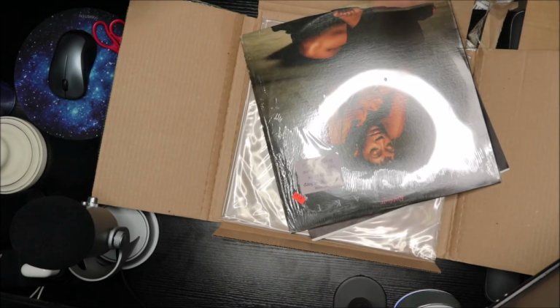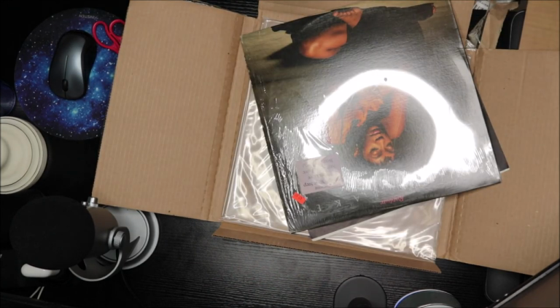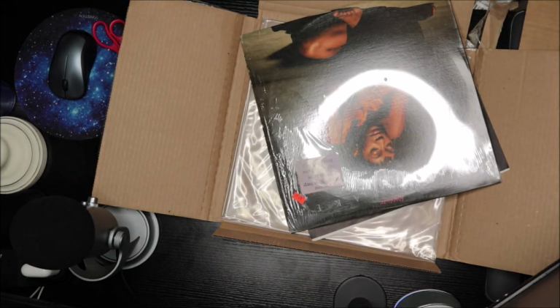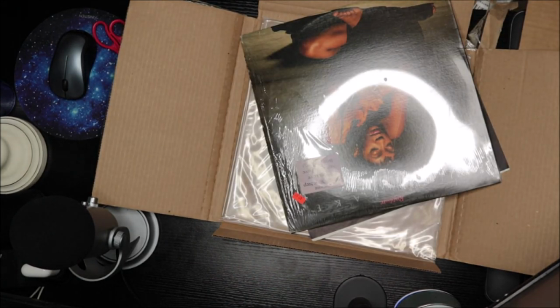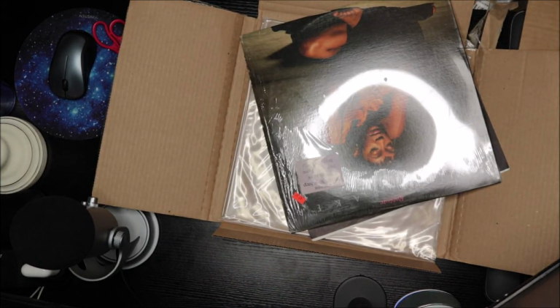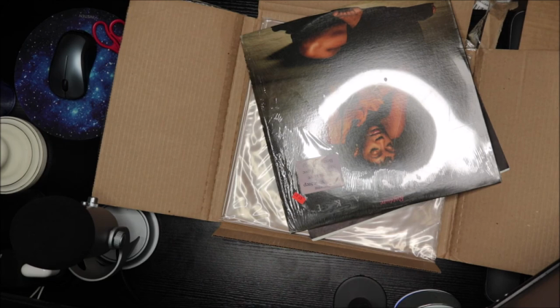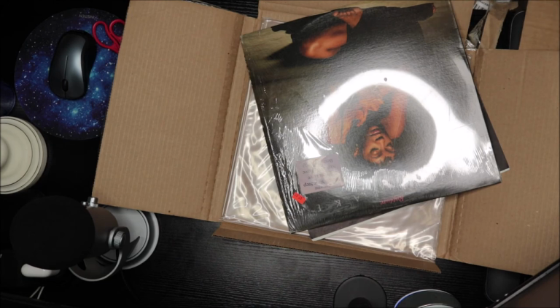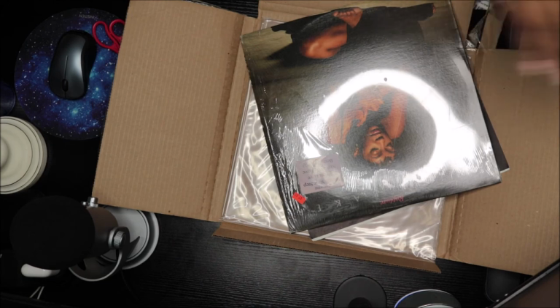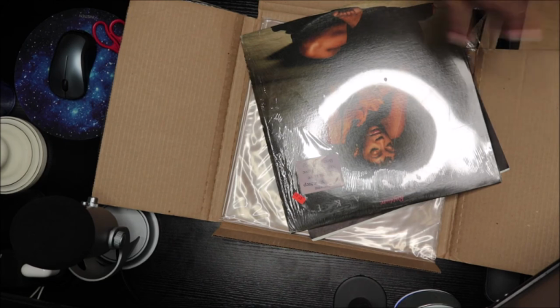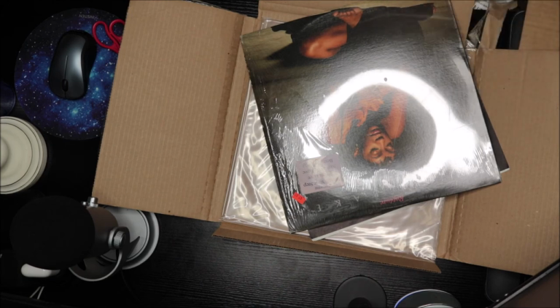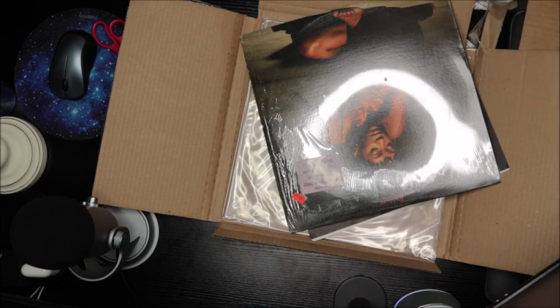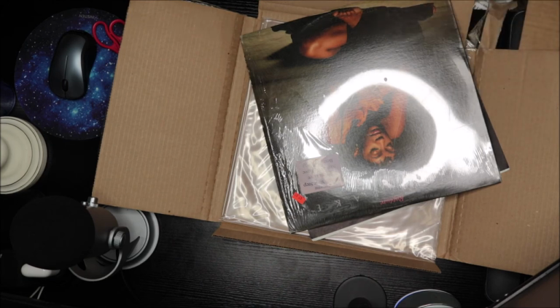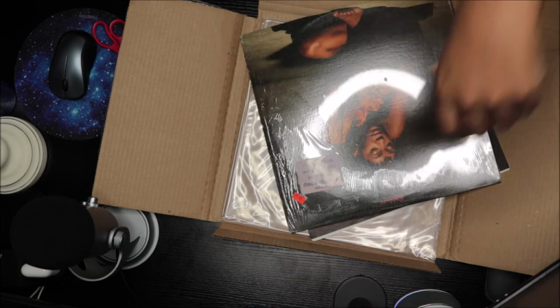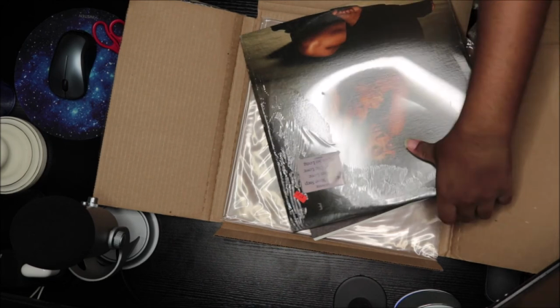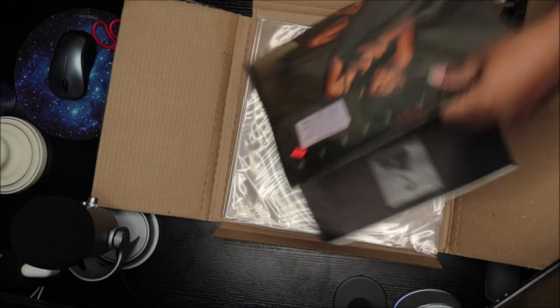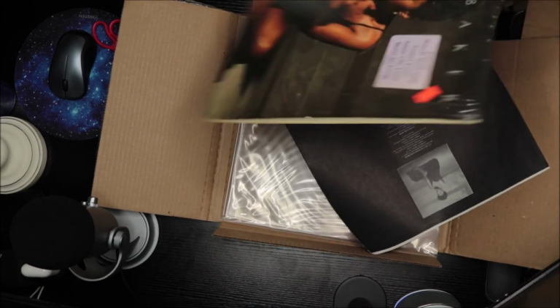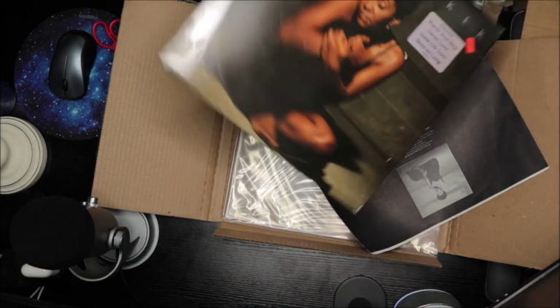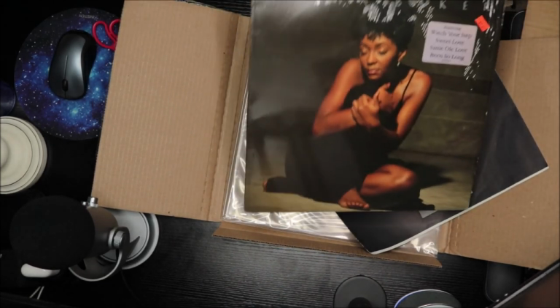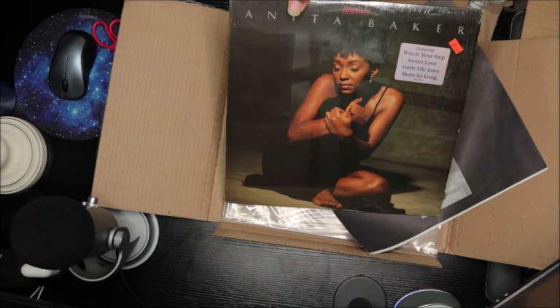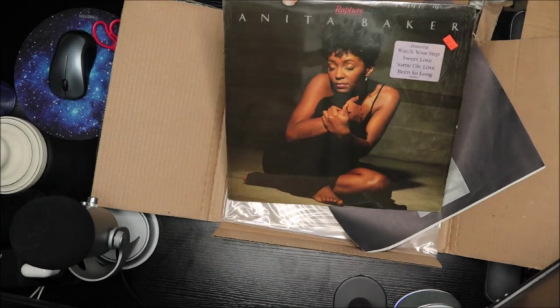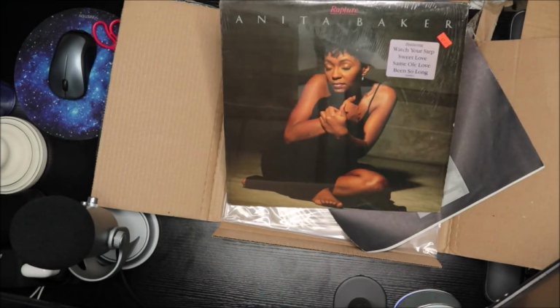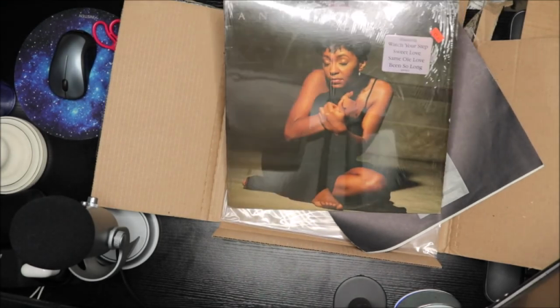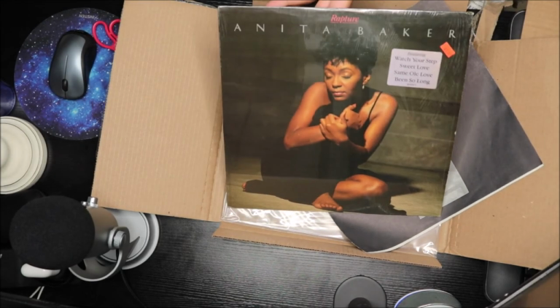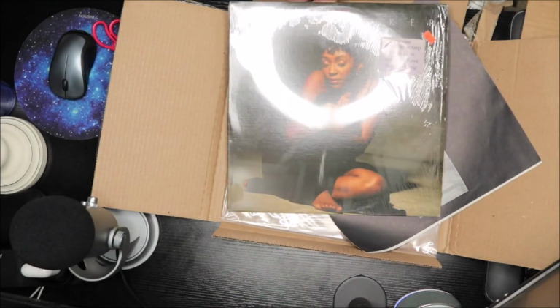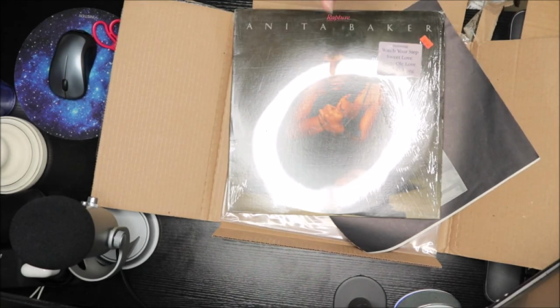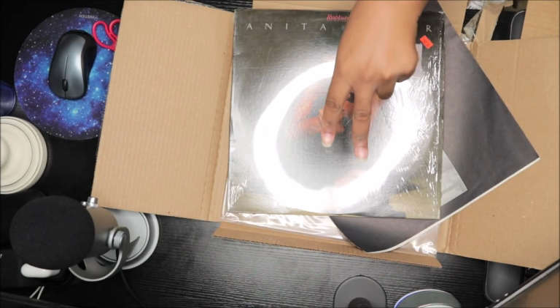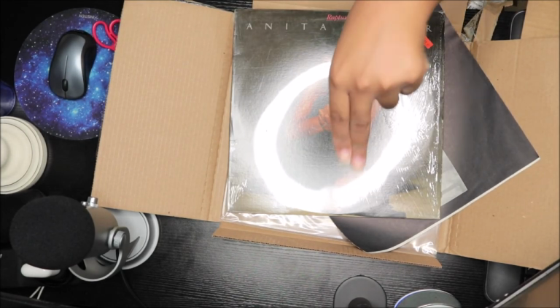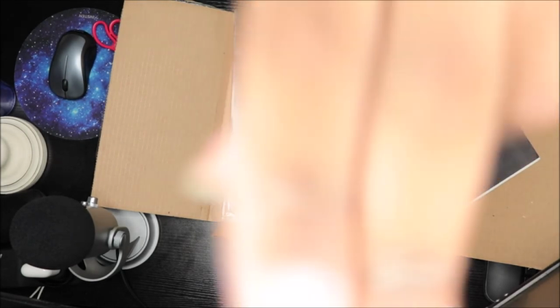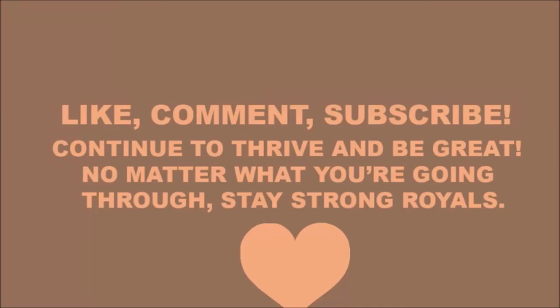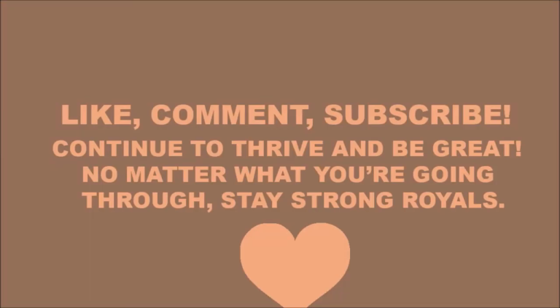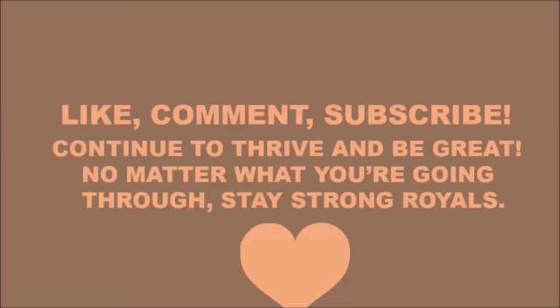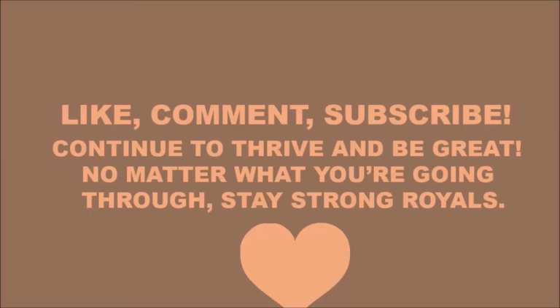I'll see you guys in the next video — make sure you like, comment, and subscribe, and follow my social media down below in the description box. I'll see you guys in the next one, peace!